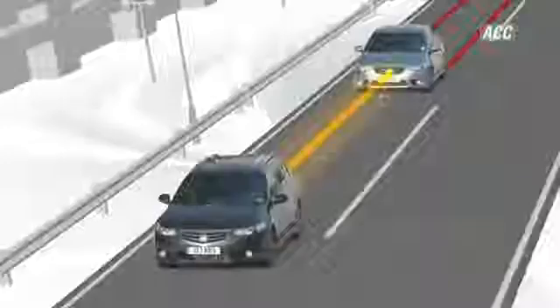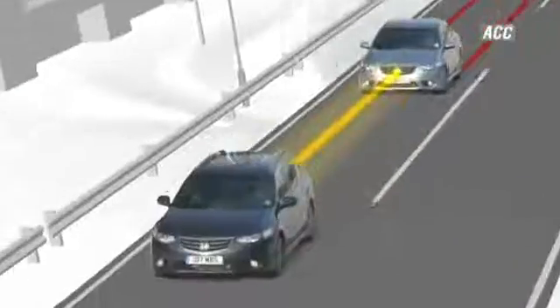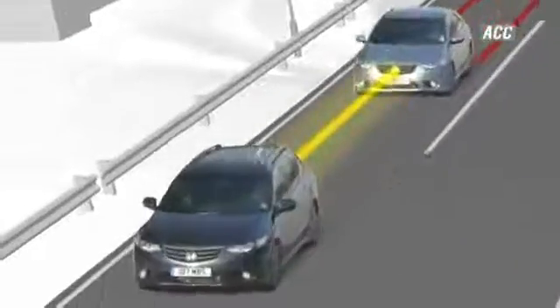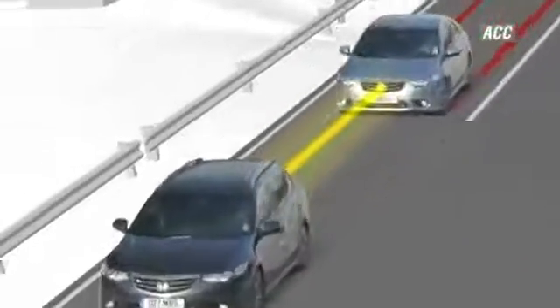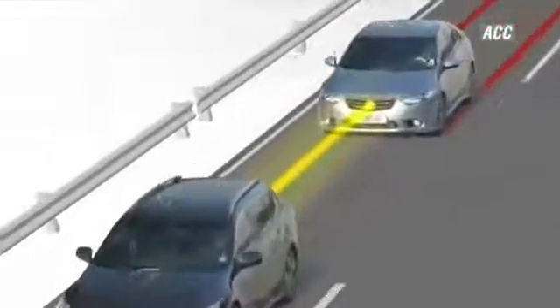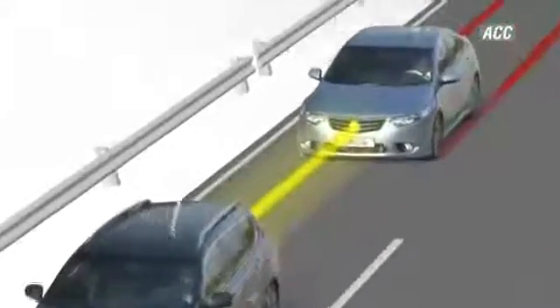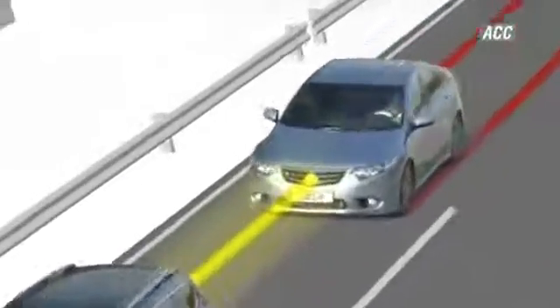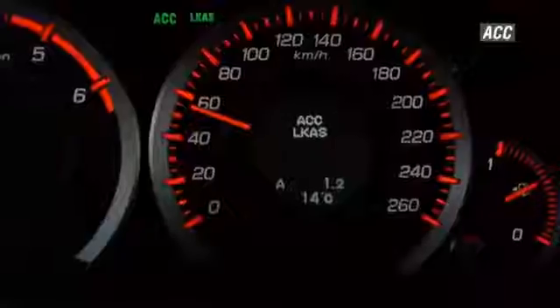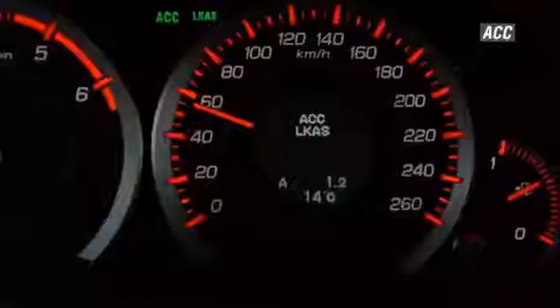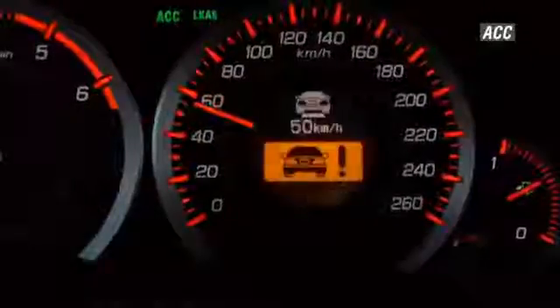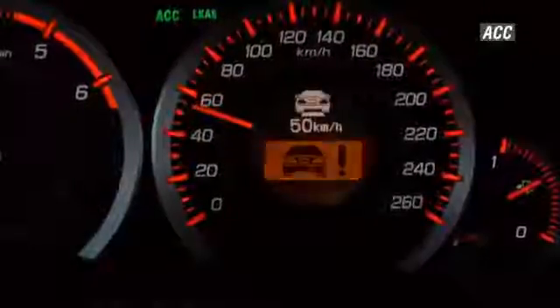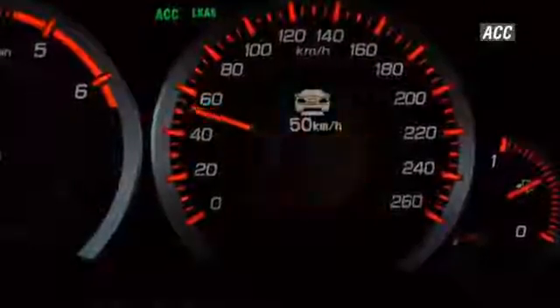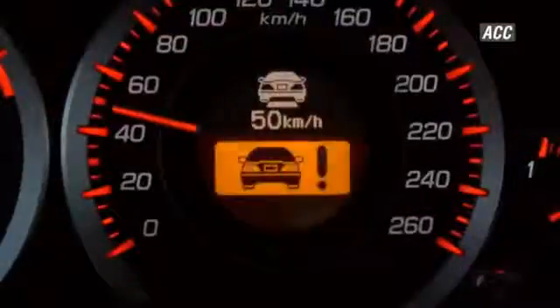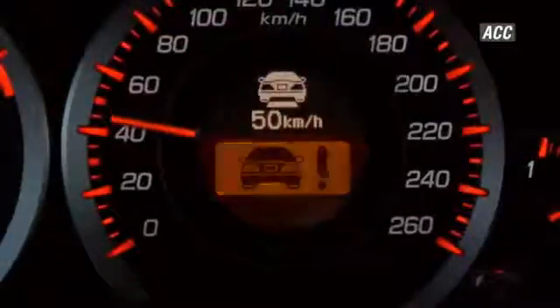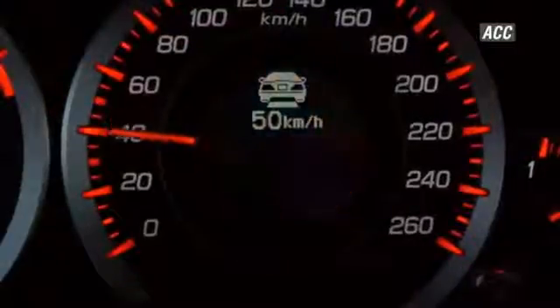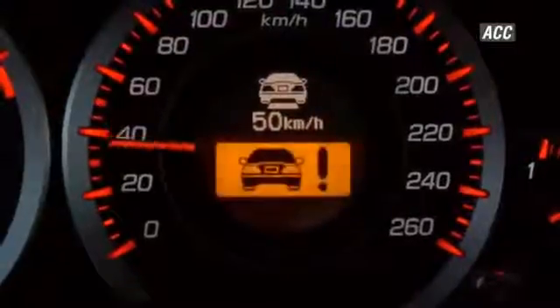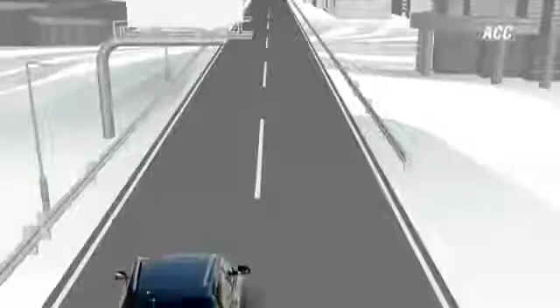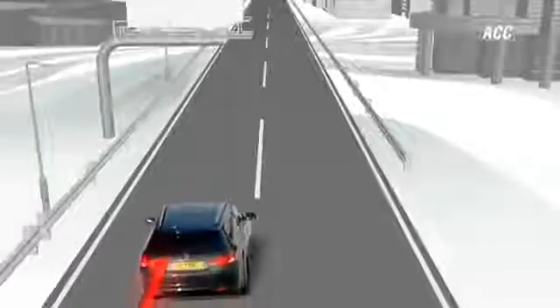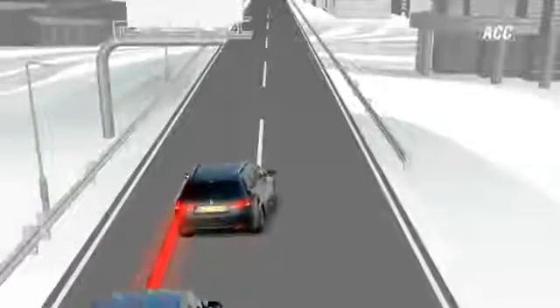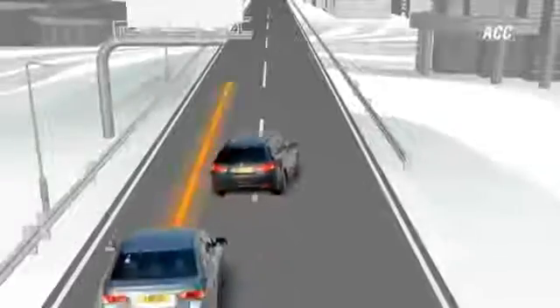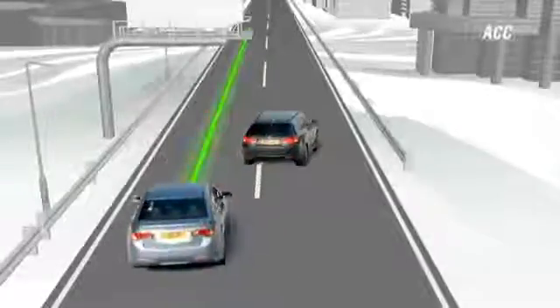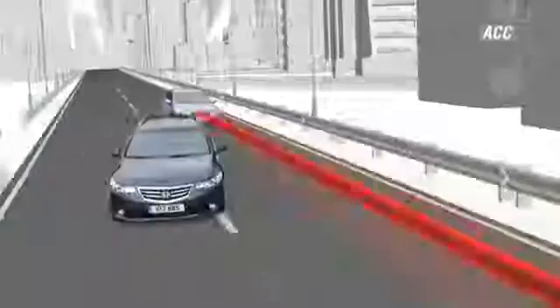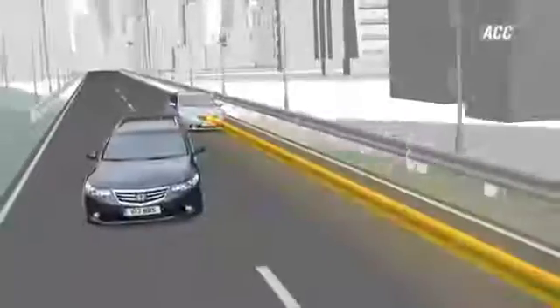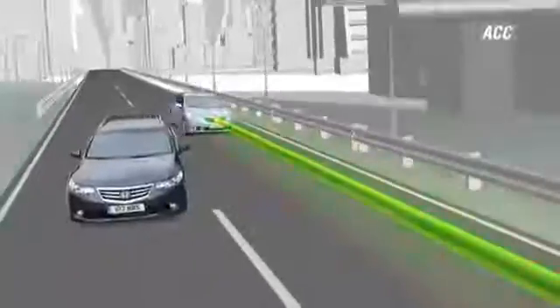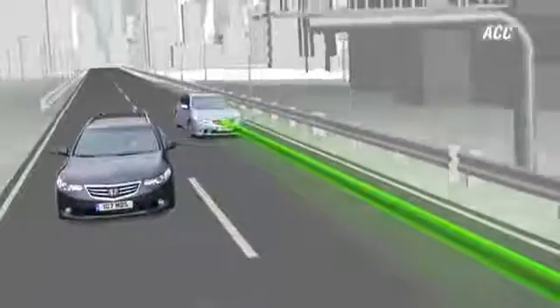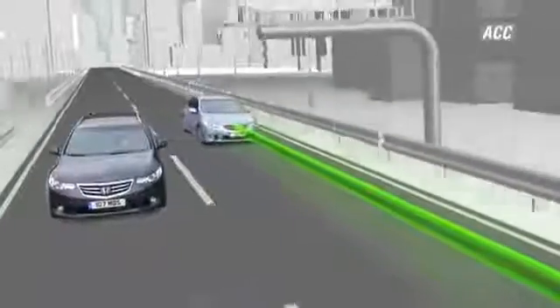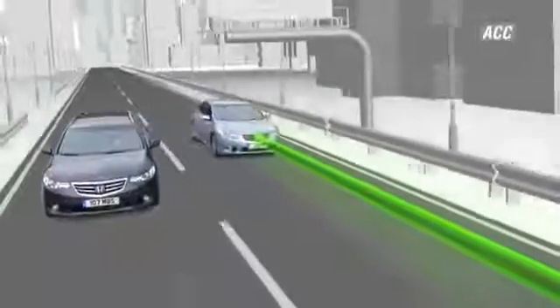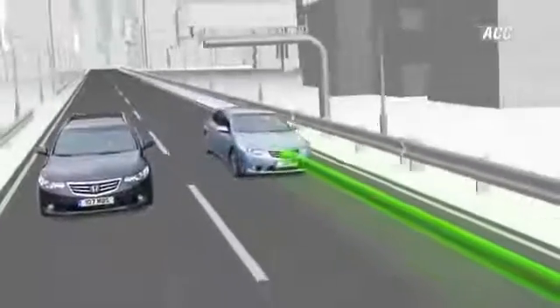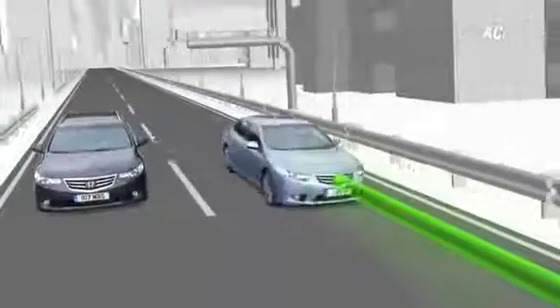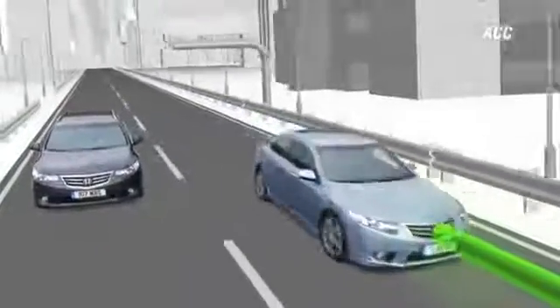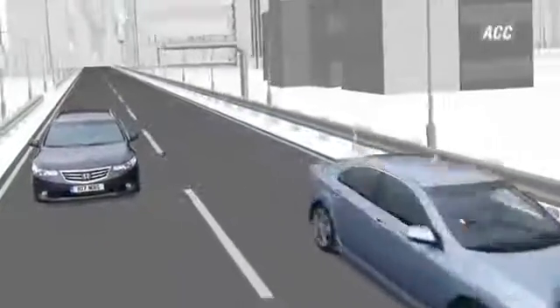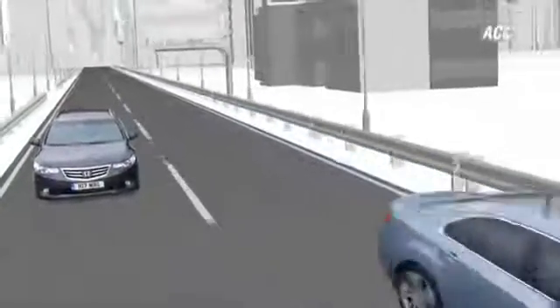Where quicker deceleration is required, ACC will alert the driver to apply the brakes. If the vehicle ahead changes lane, or the distance increases again, then ACC increases the vehicle speed to the set level.